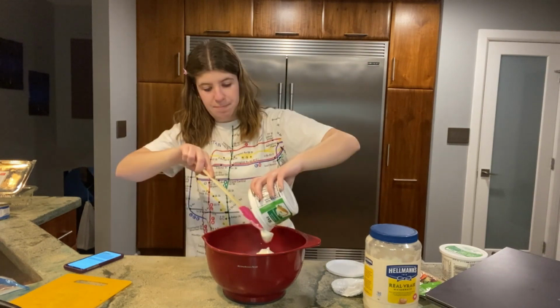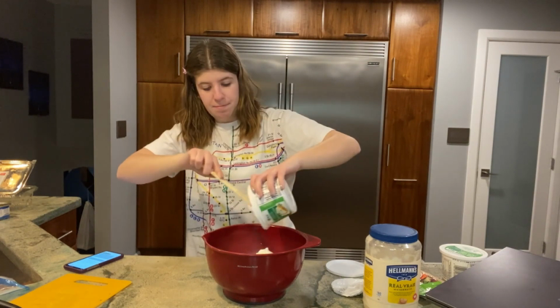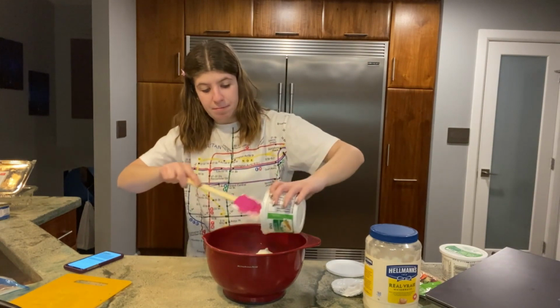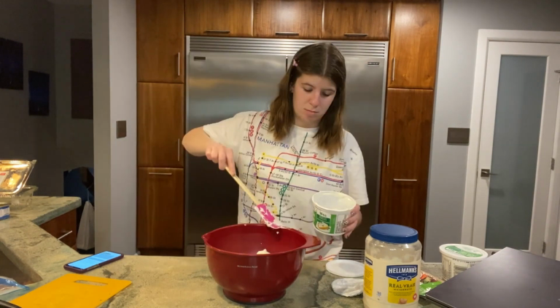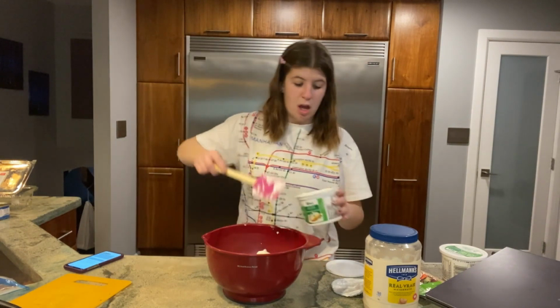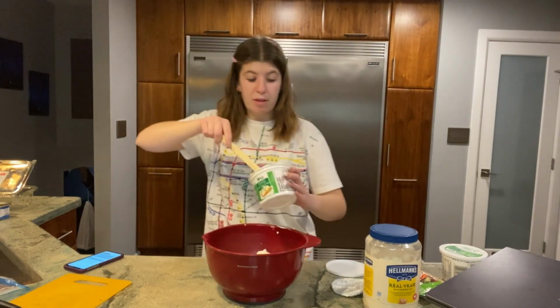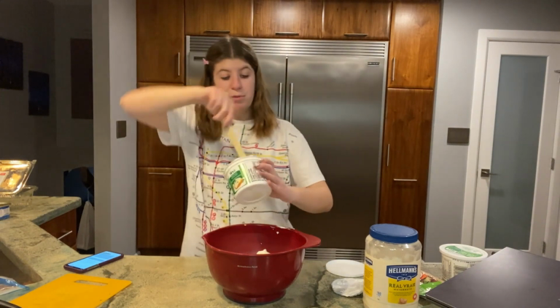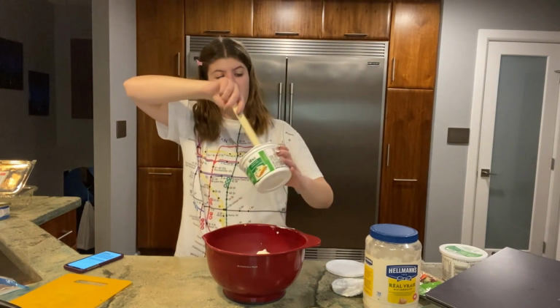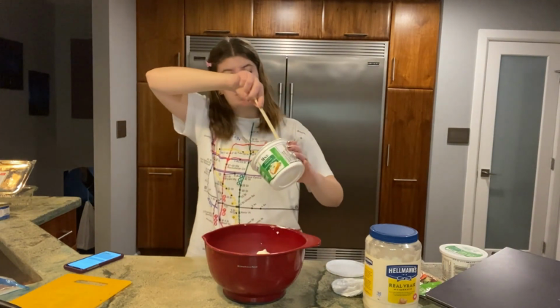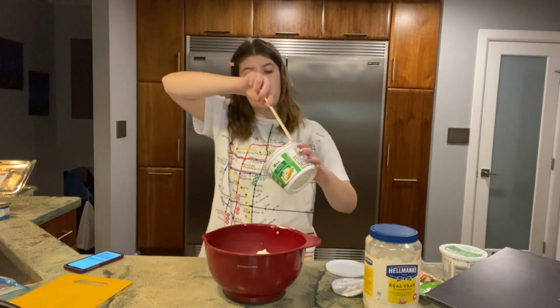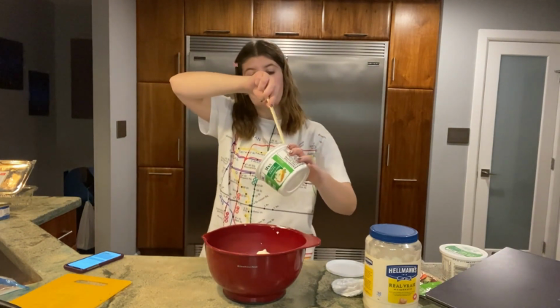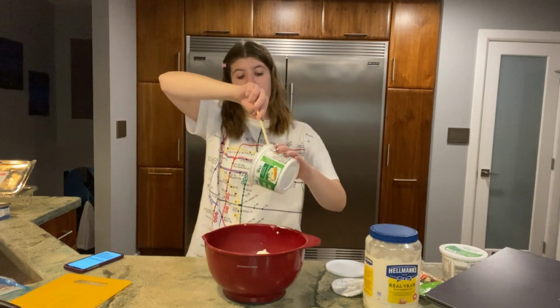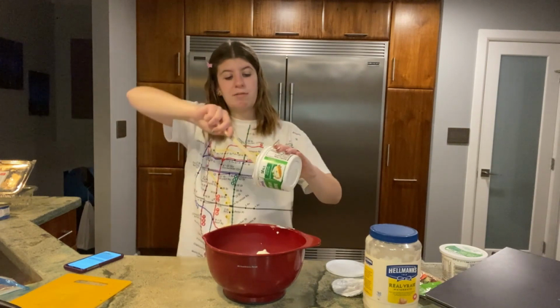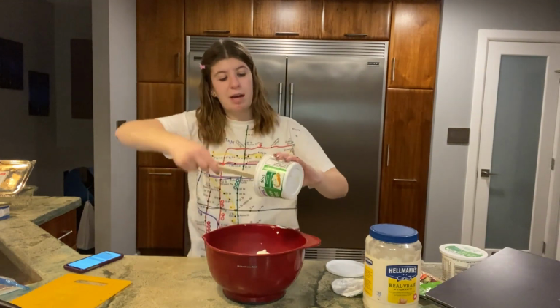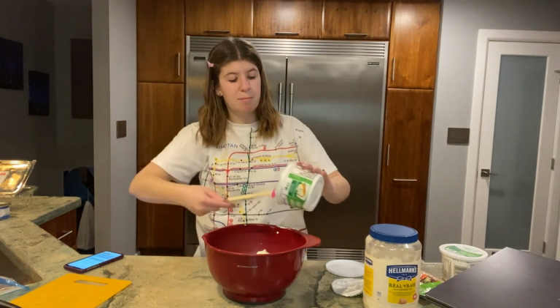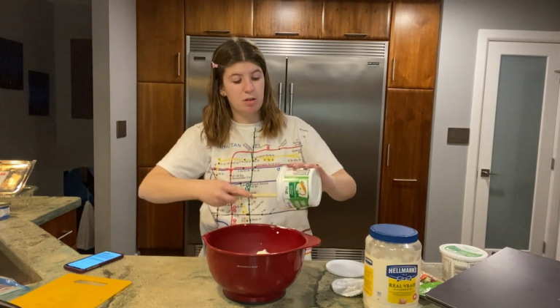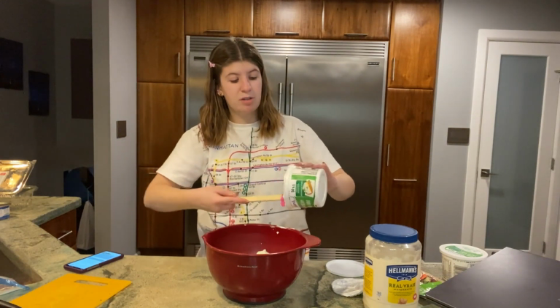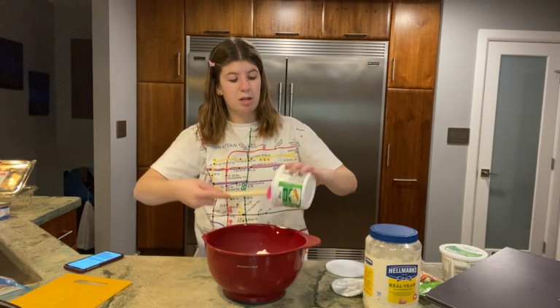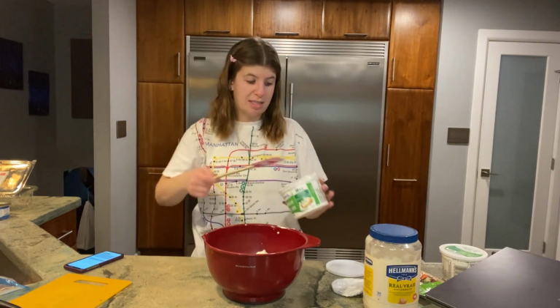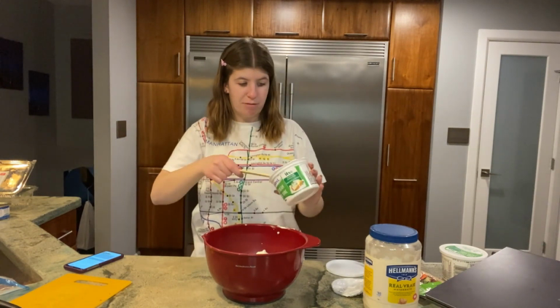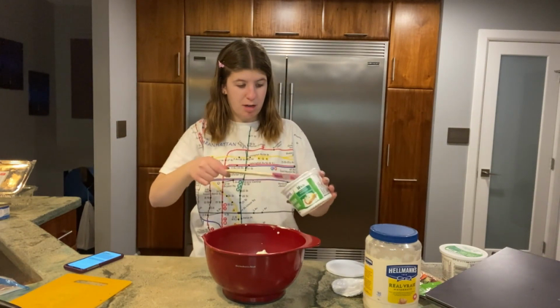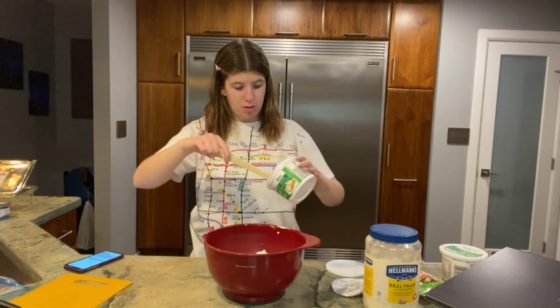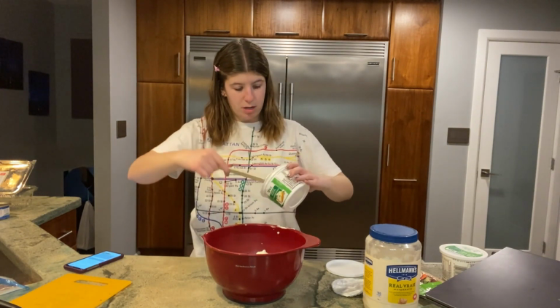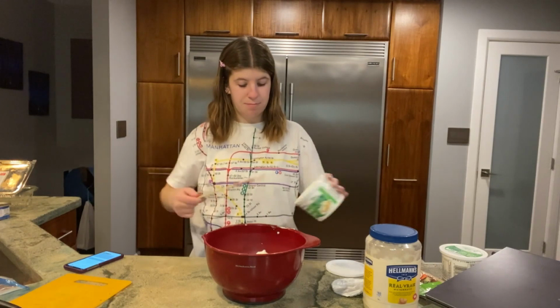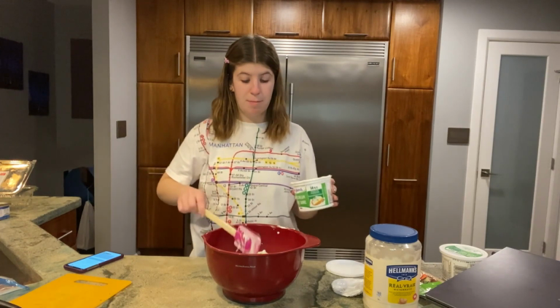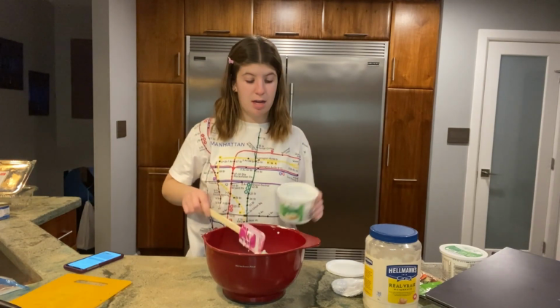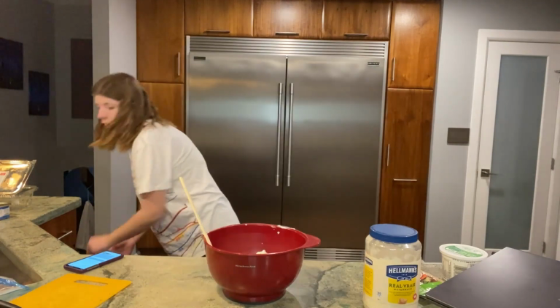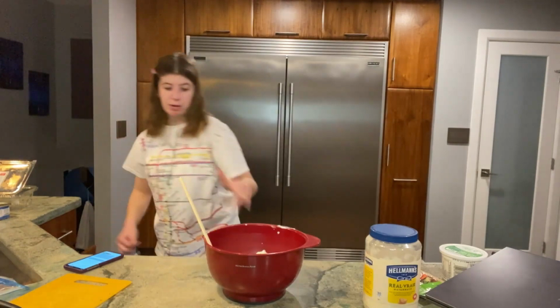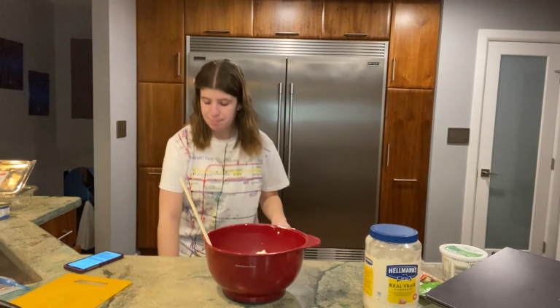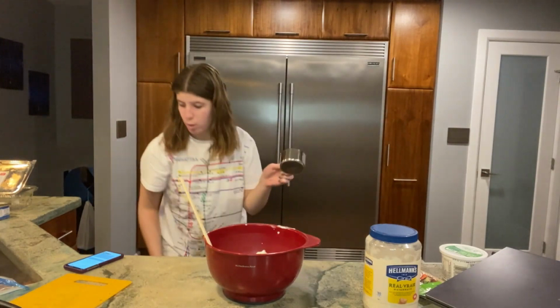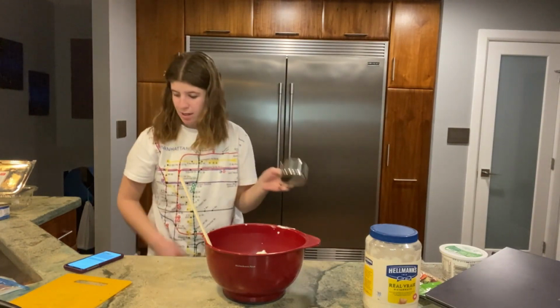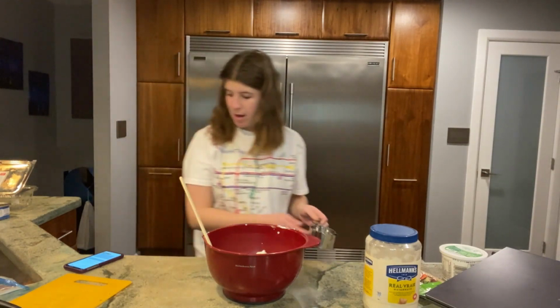By the way, as you may know from watching my other cooking videos, I'm such a messy cook — I just get stuff everywhere. Okay, sour cream is done, now one and a half cups of mayo.